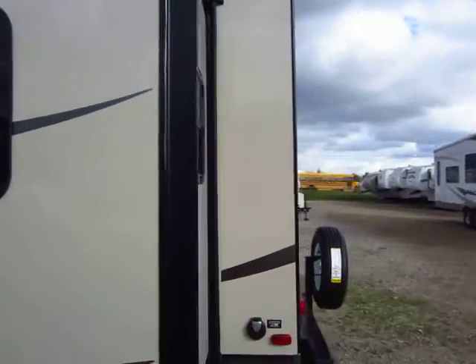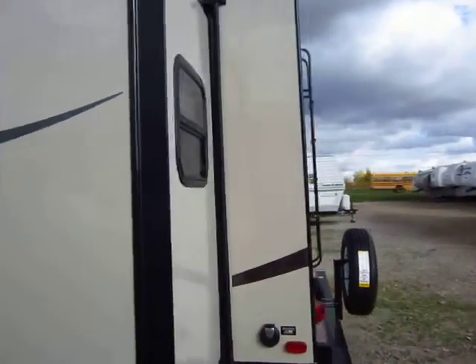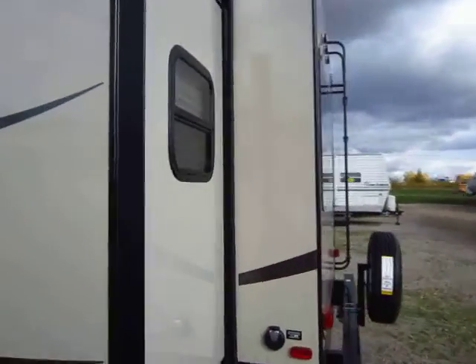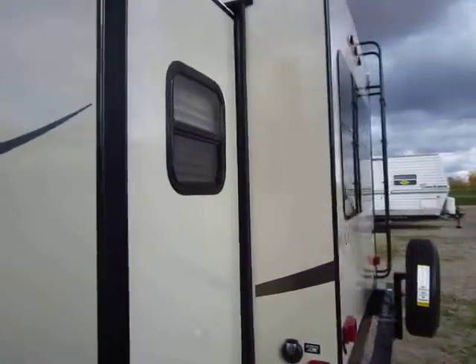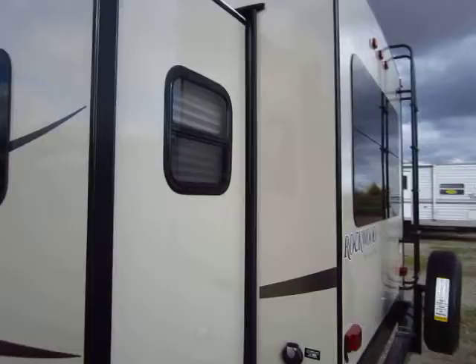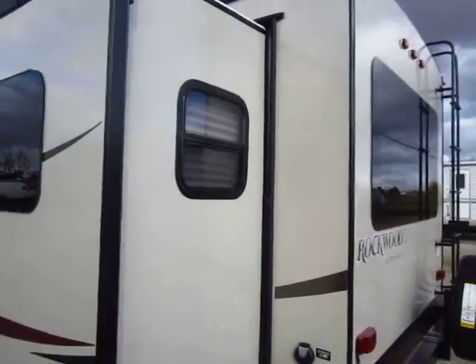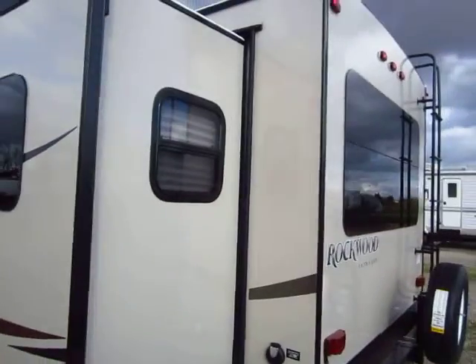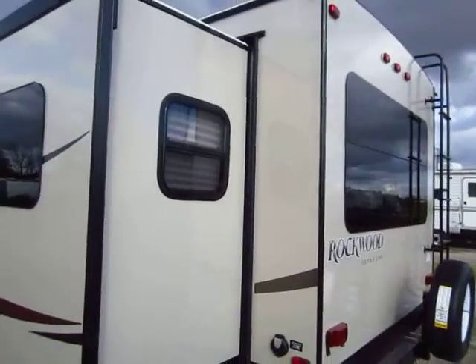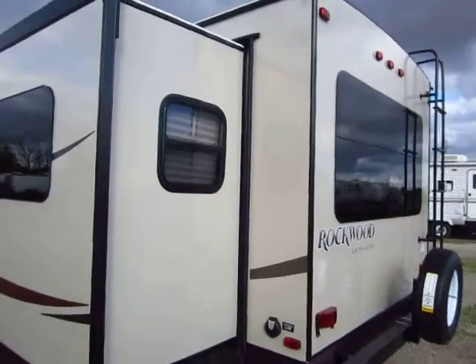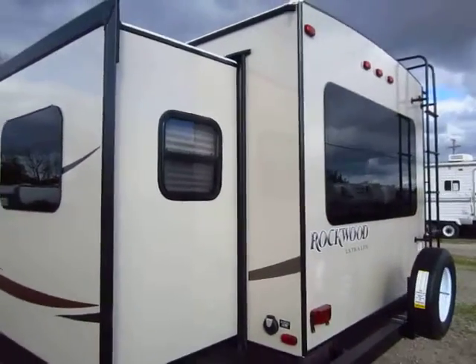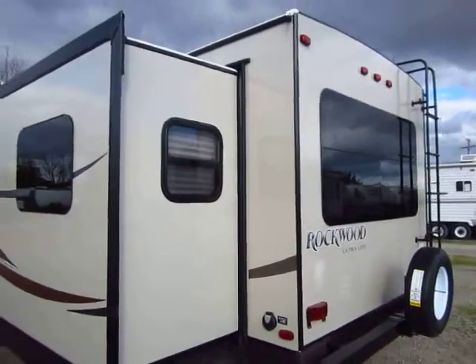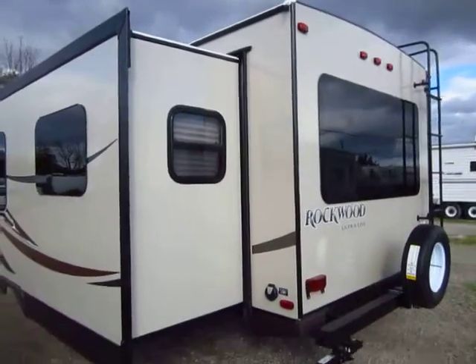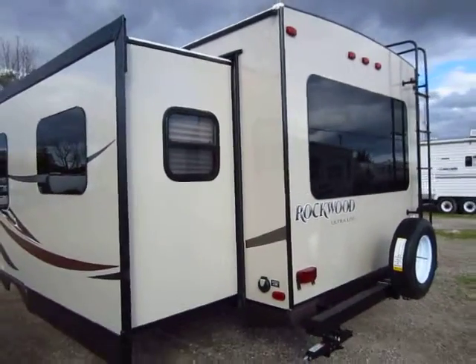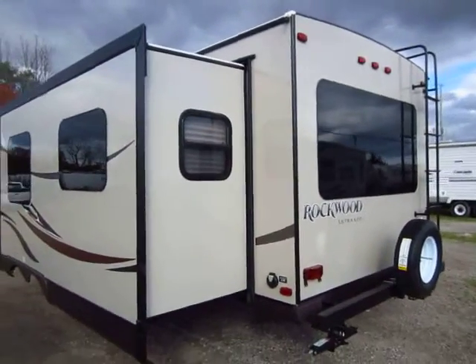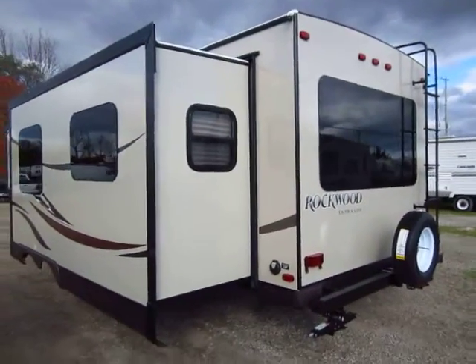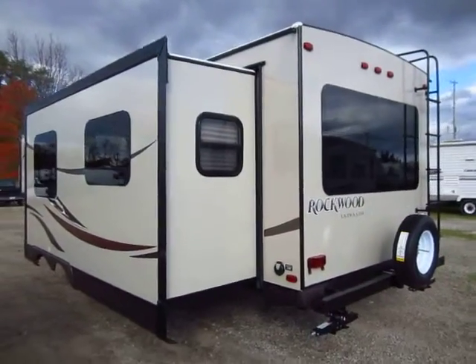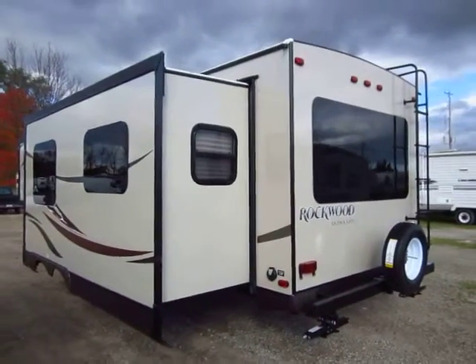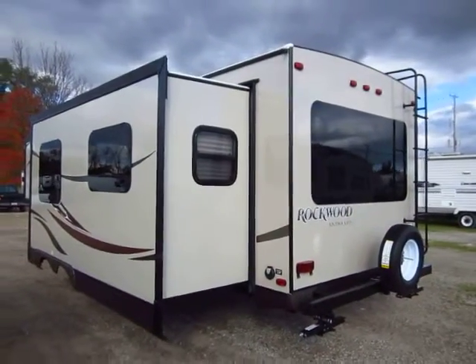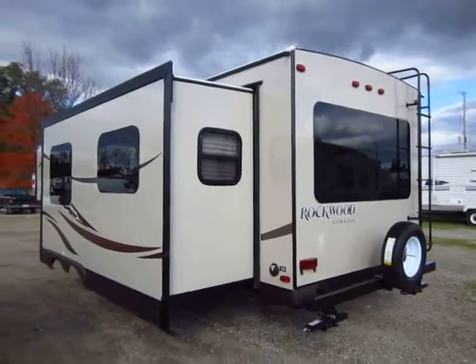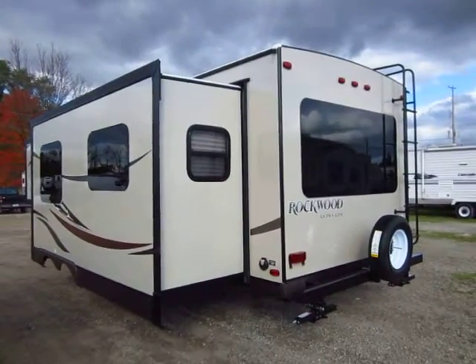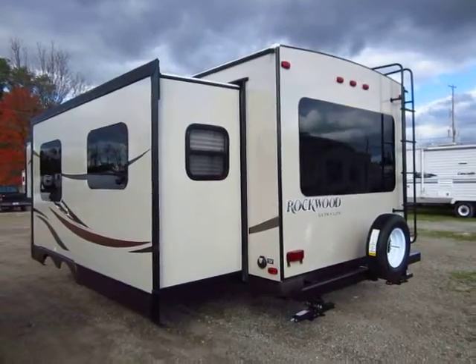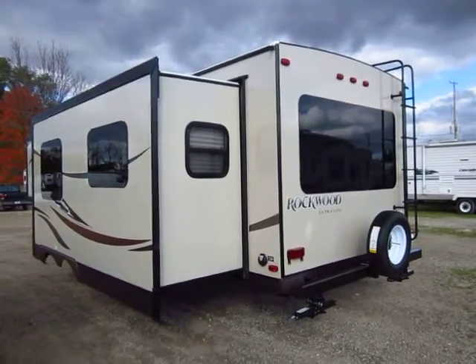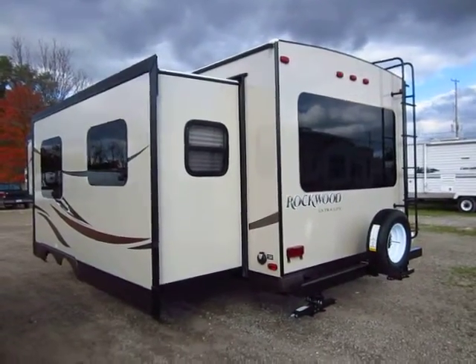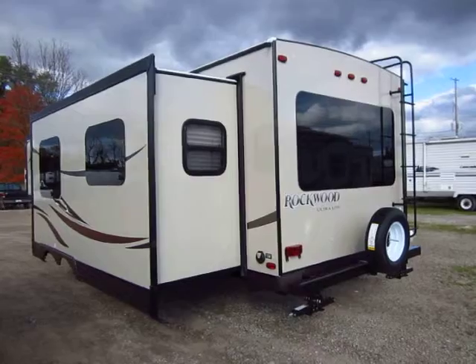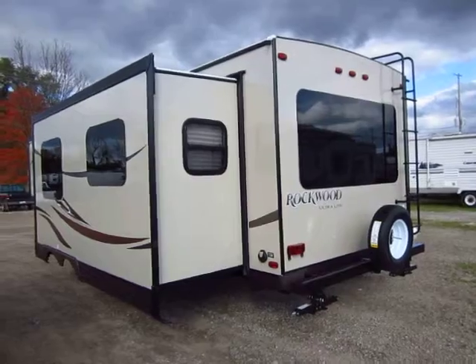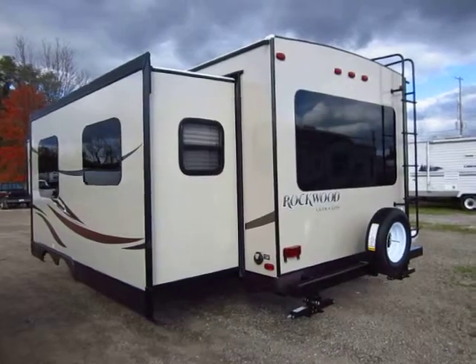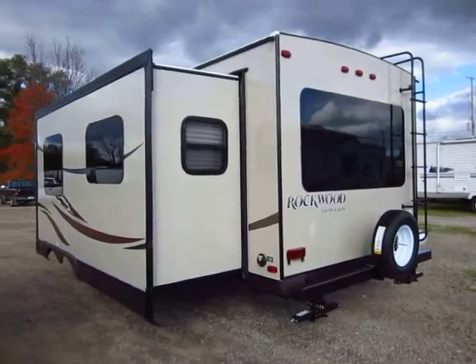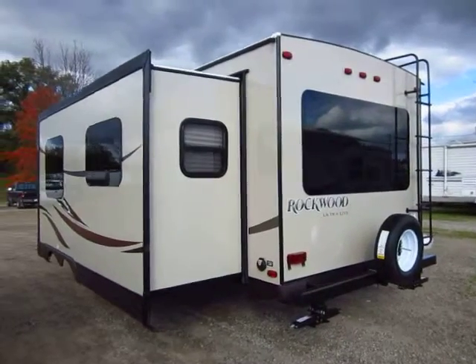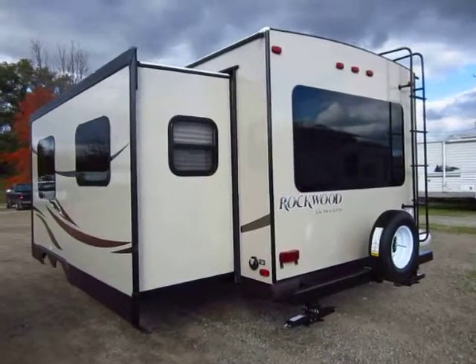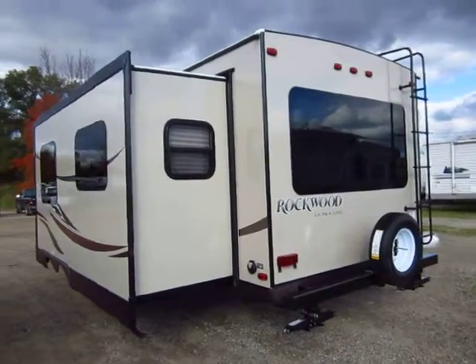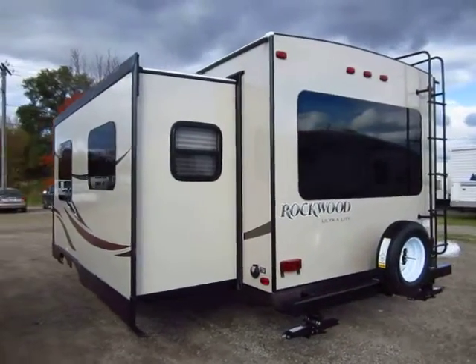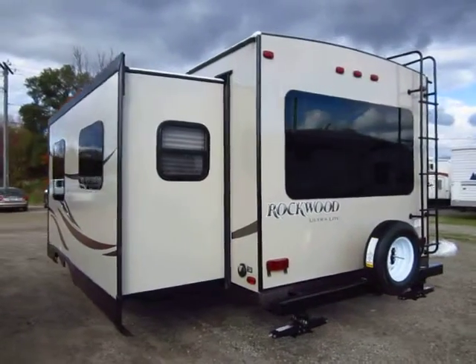Rockwood is and has been for many years the number one selling ultralight out there. That's why we picked them up and we're very happy to have these out here.